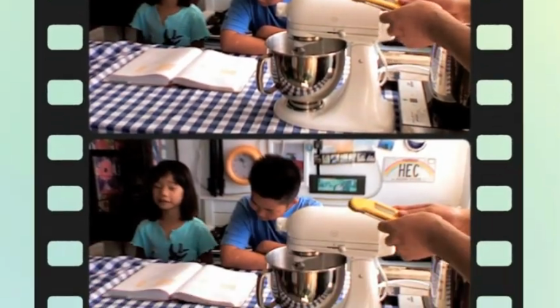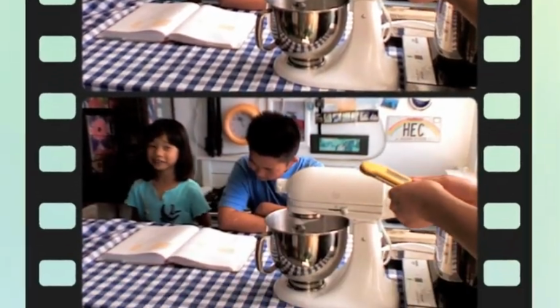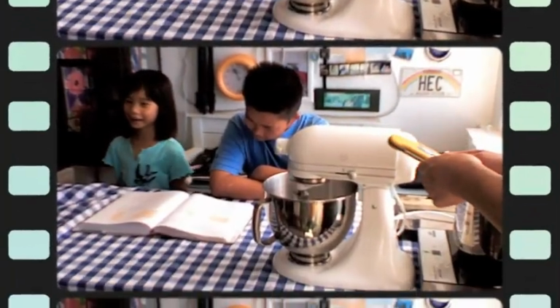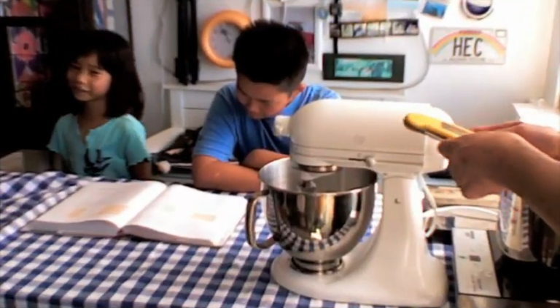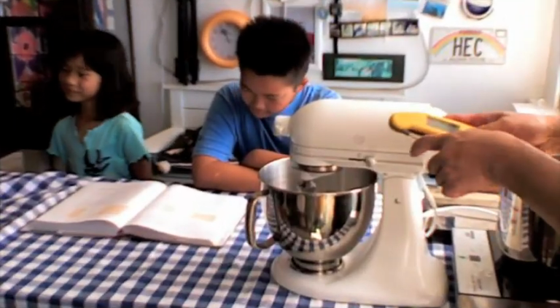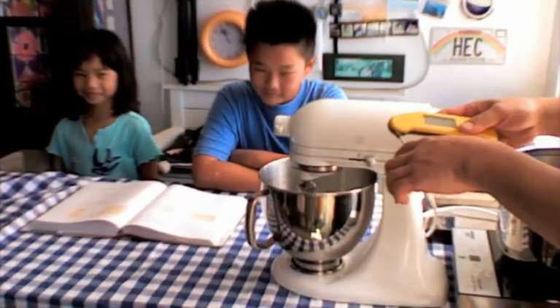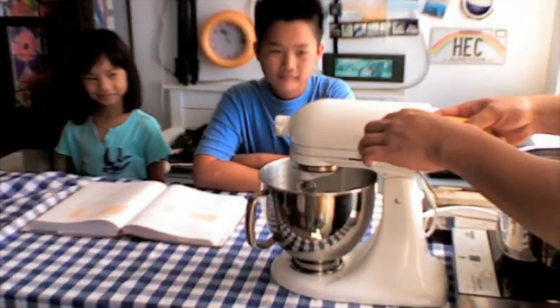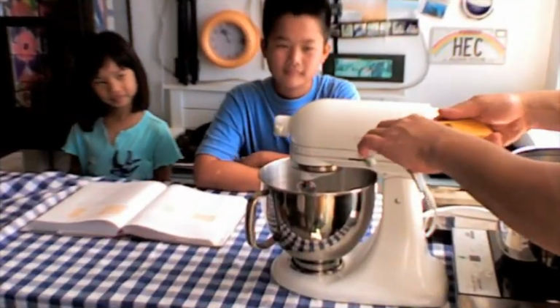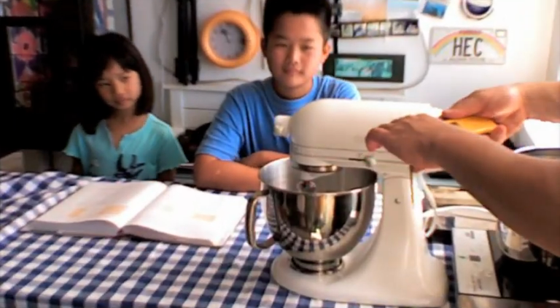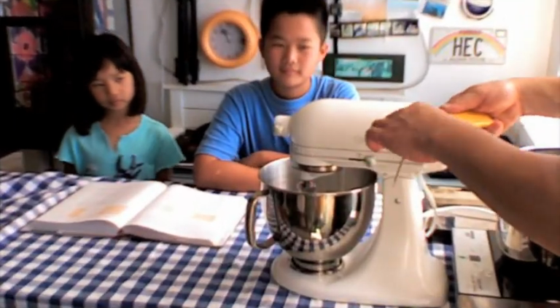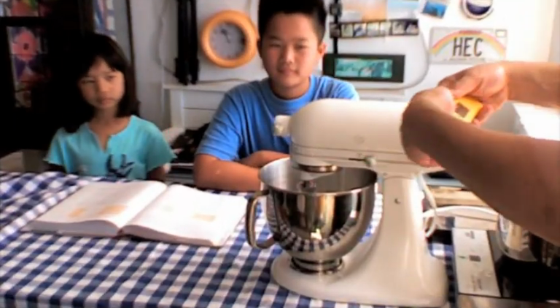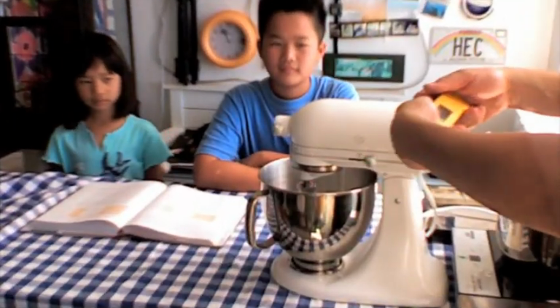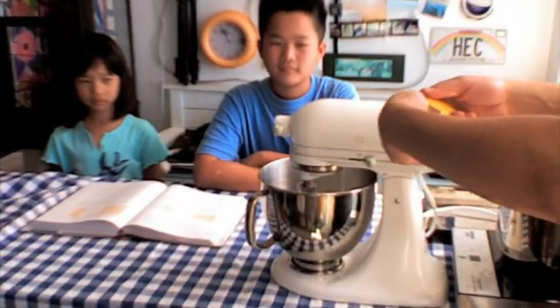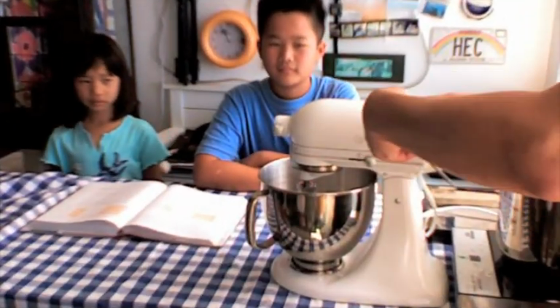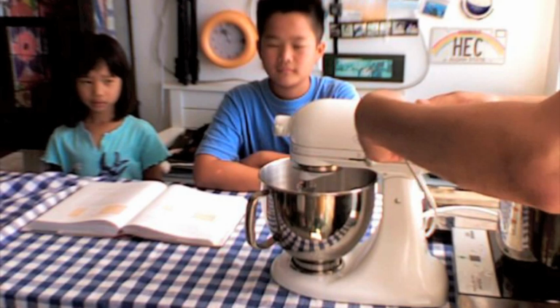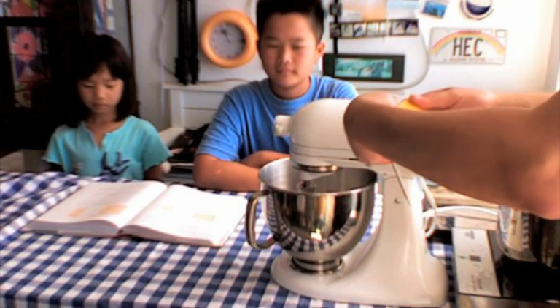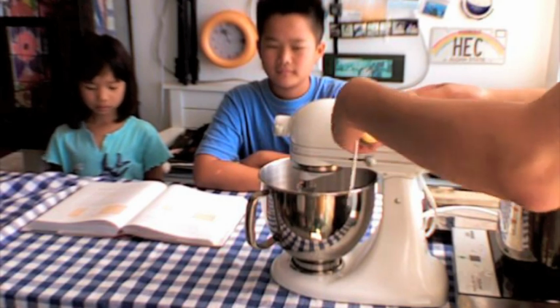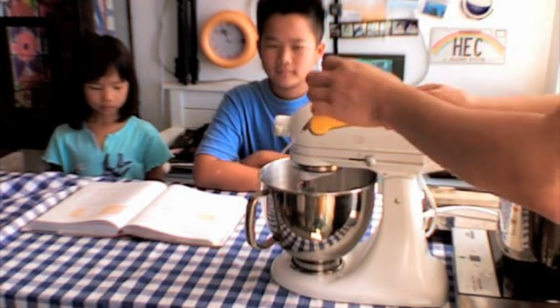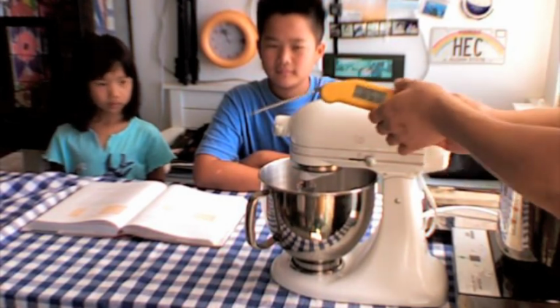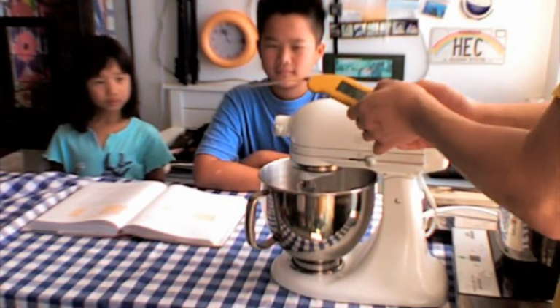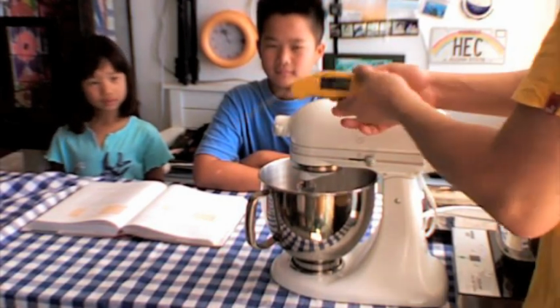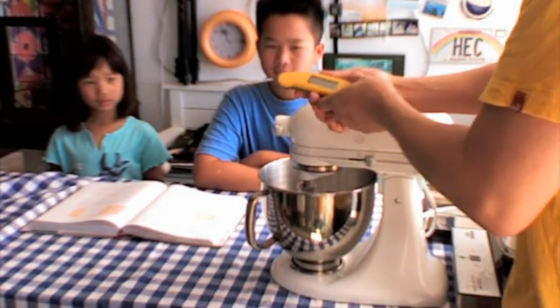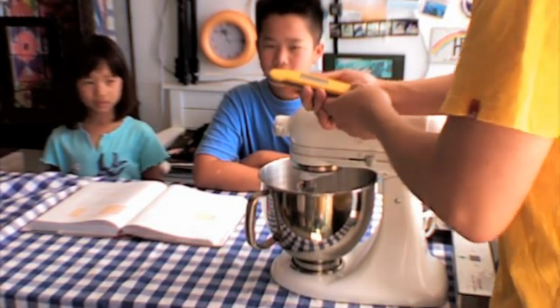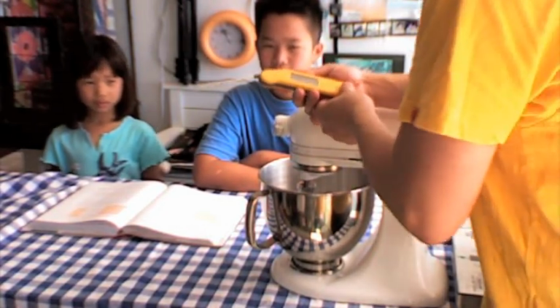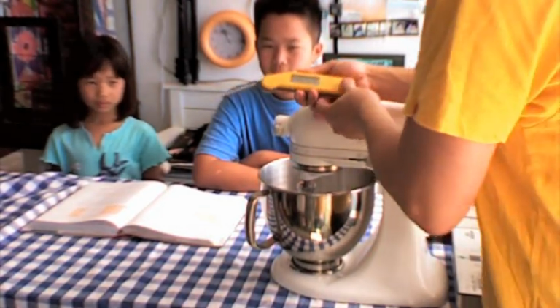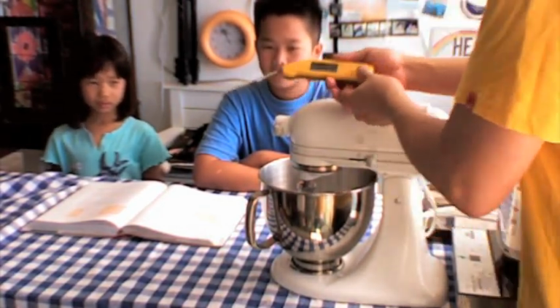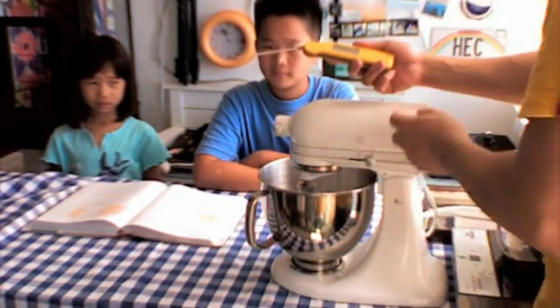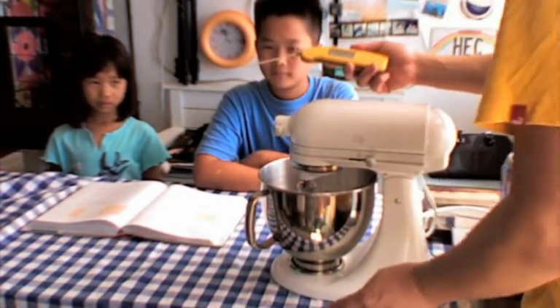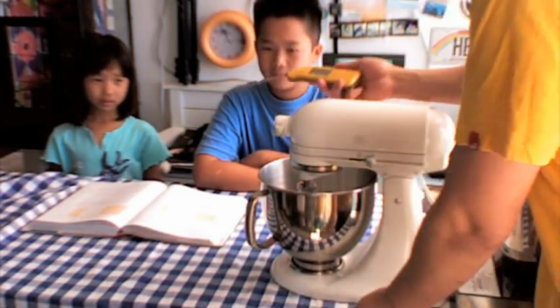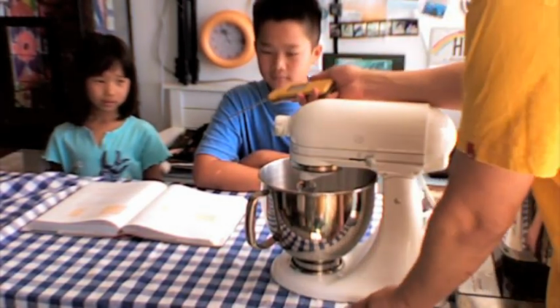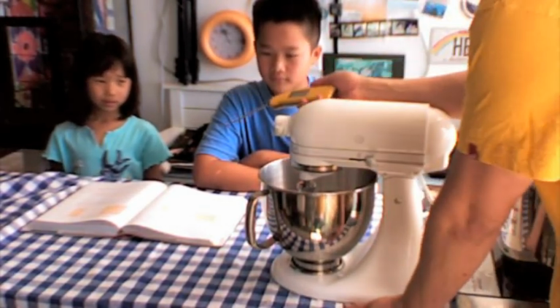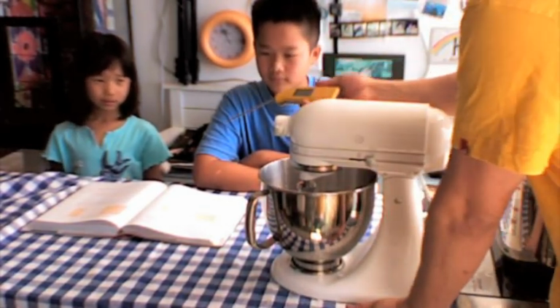Let me show you this. This is called a Thermapen — it's an instant read thermometer. I like it because now it finally comes in my favorite color.